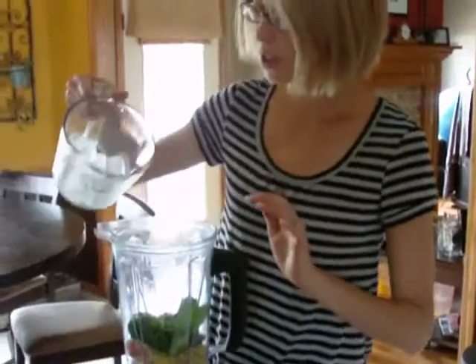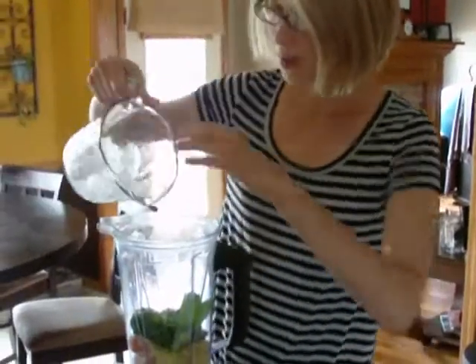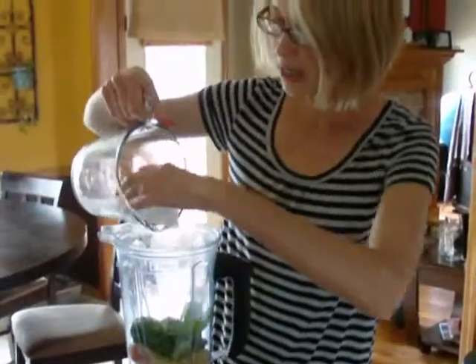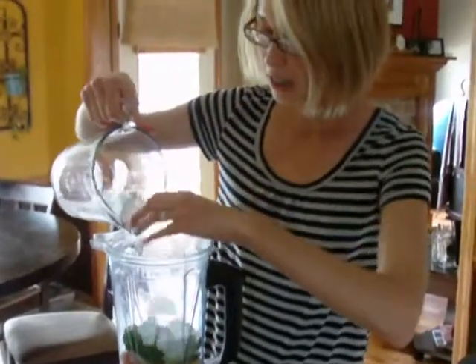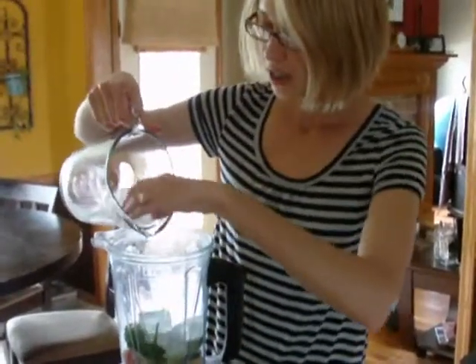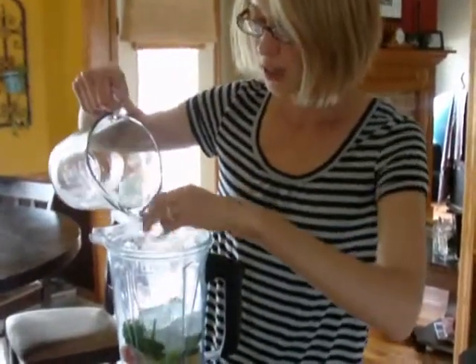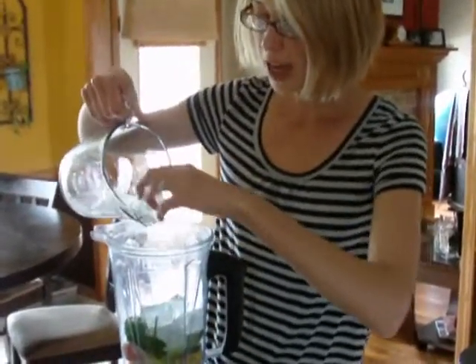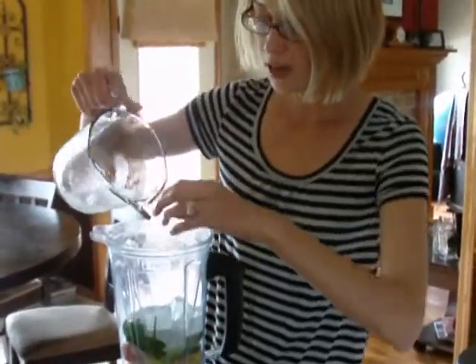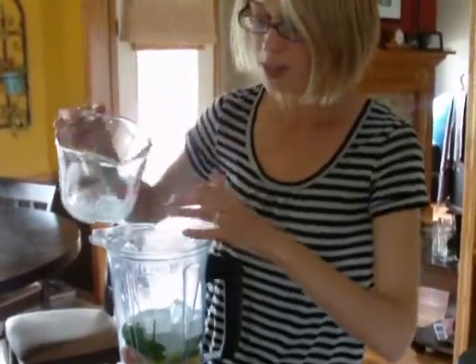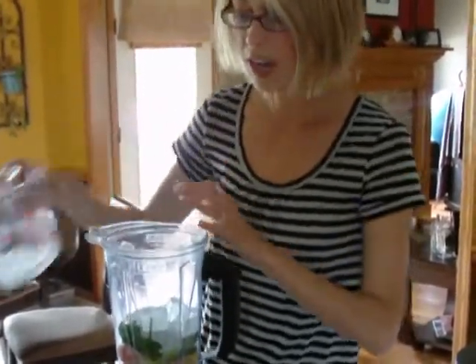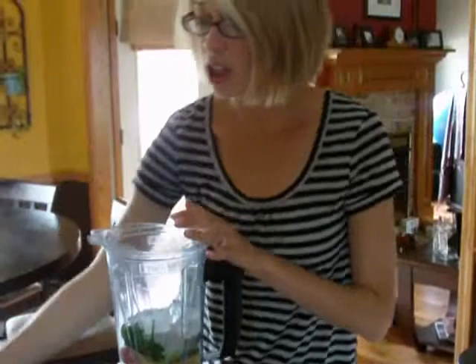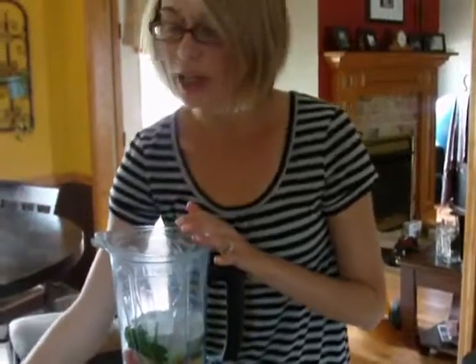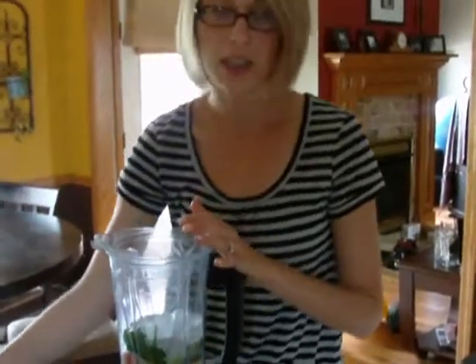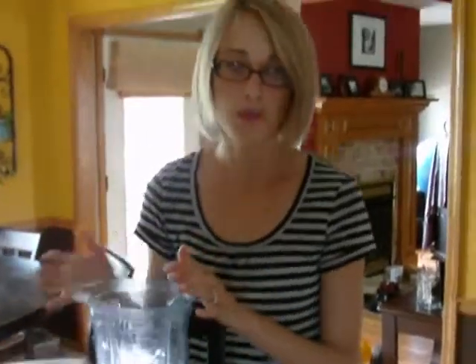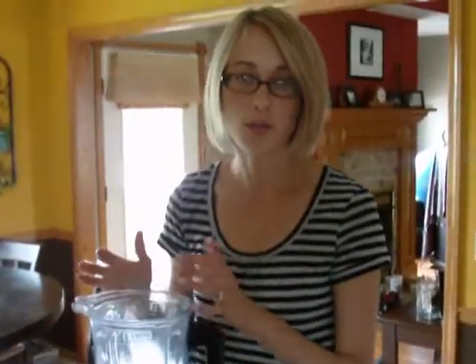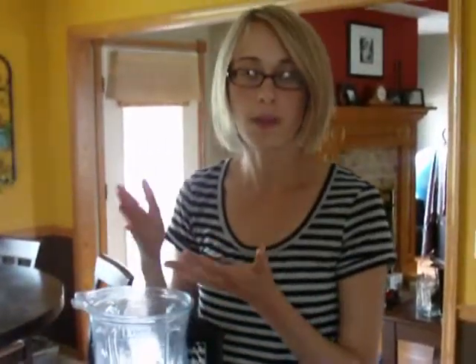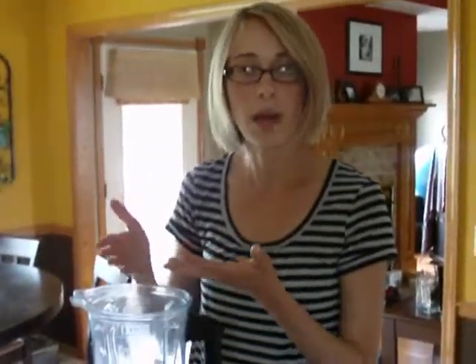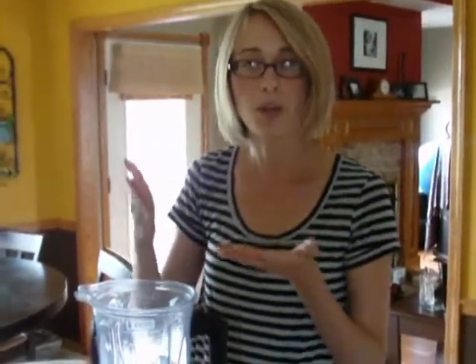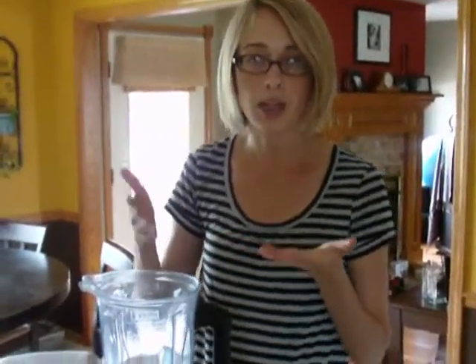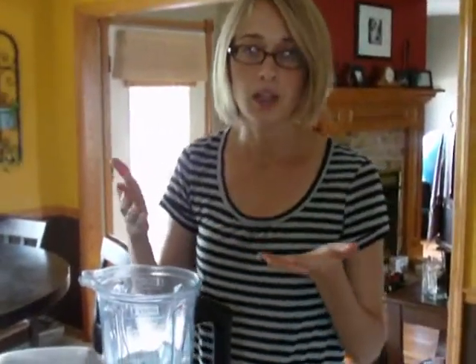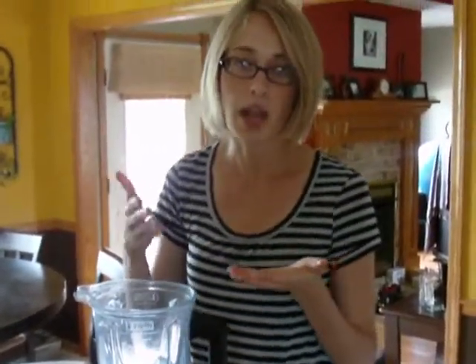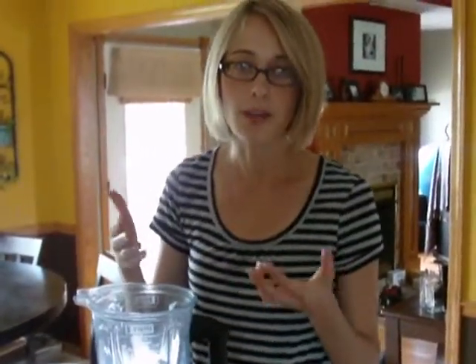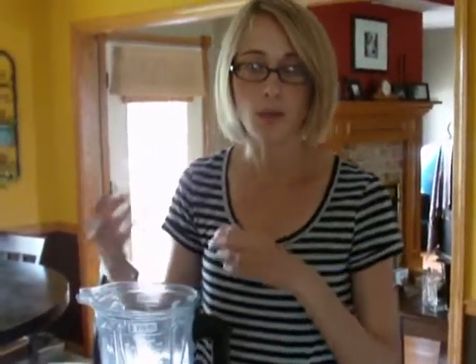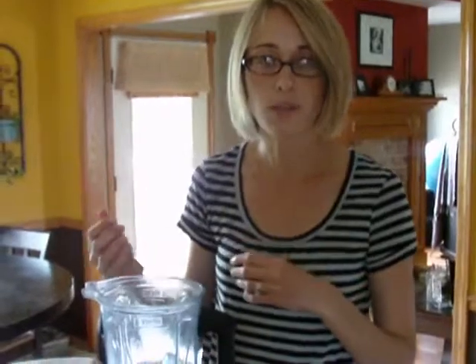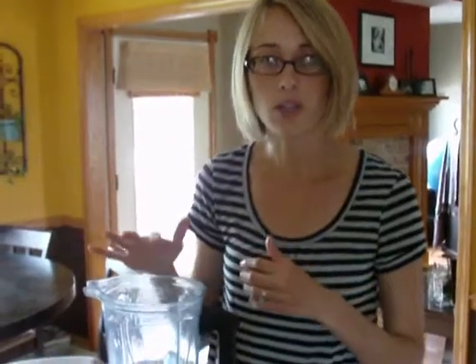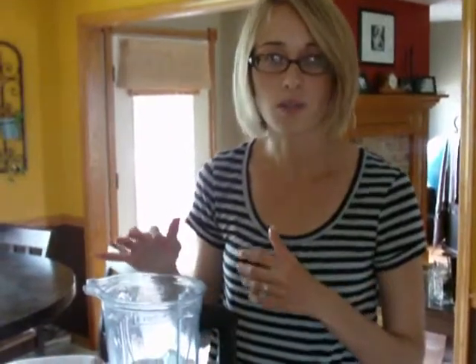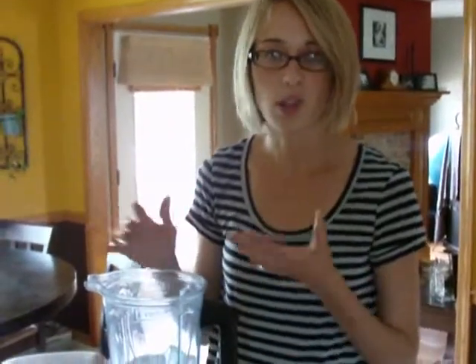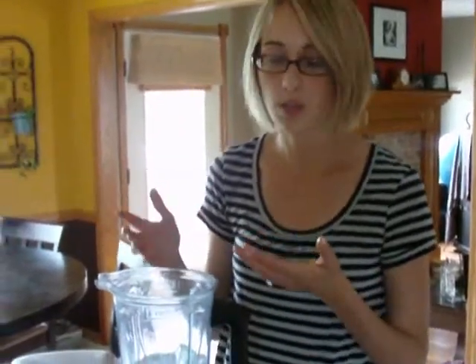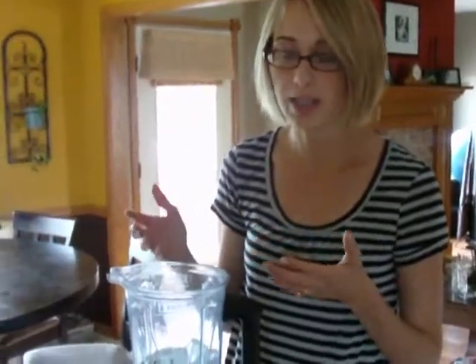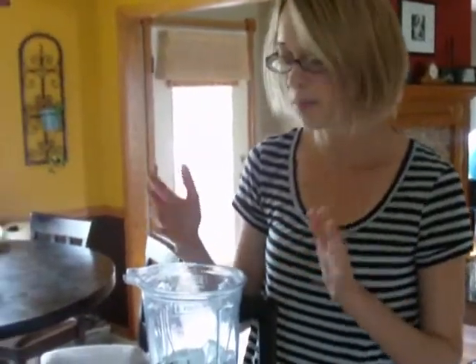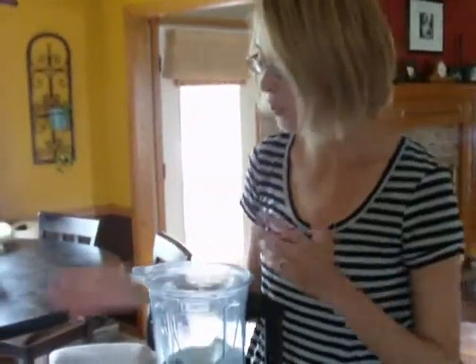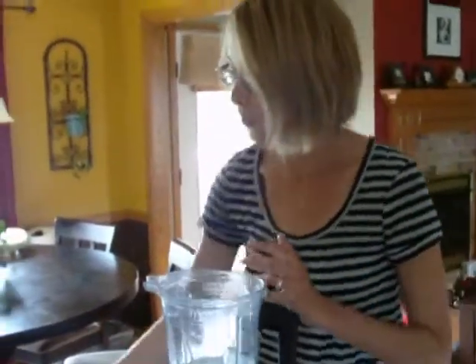We're going to do some ice. Normally, instead of ice, I just freeze some of the fruit — so if I buy a pineapple, I'll cut half of it and freeze that for later to use in smoothies so I don't have to use ice, but you can use ice too.